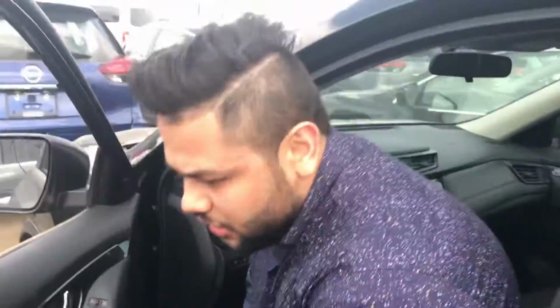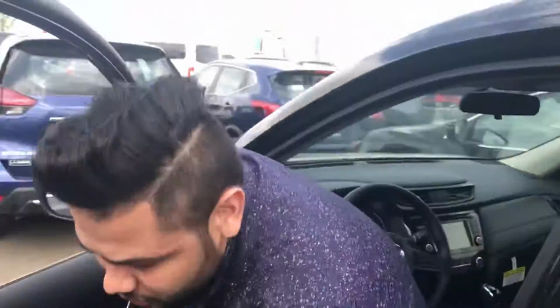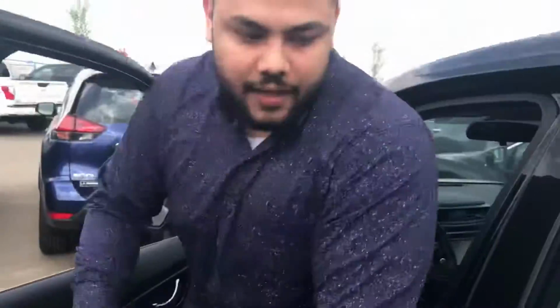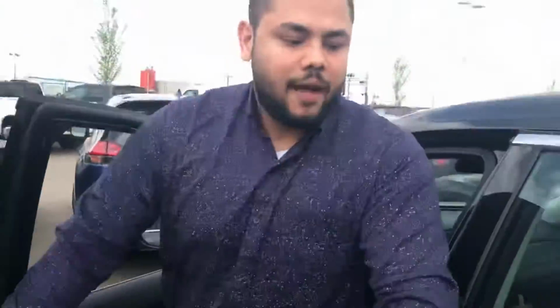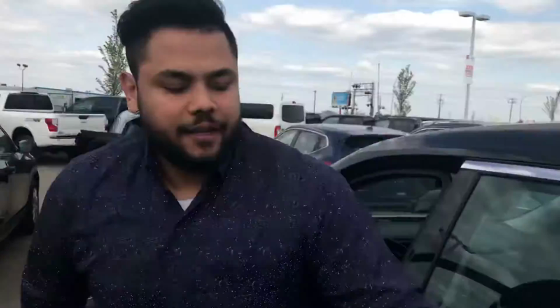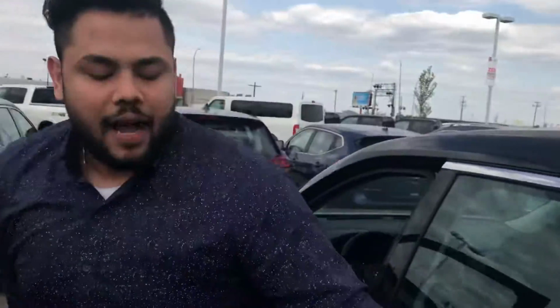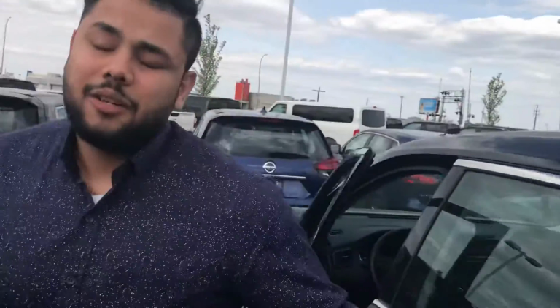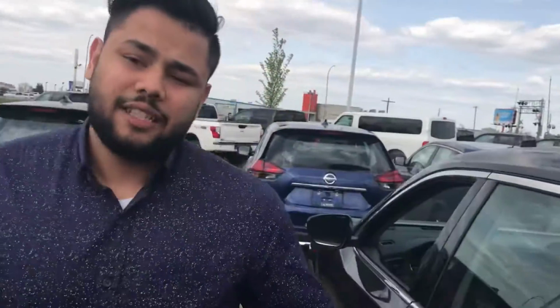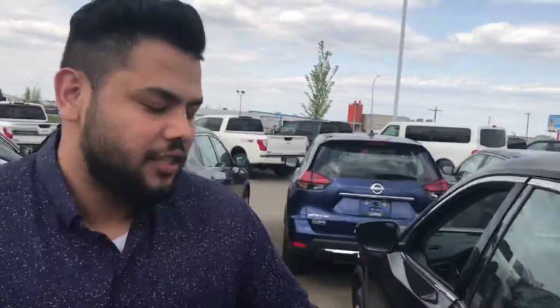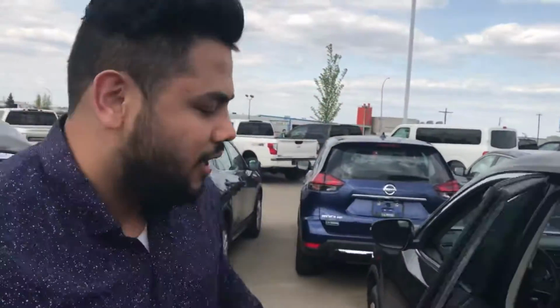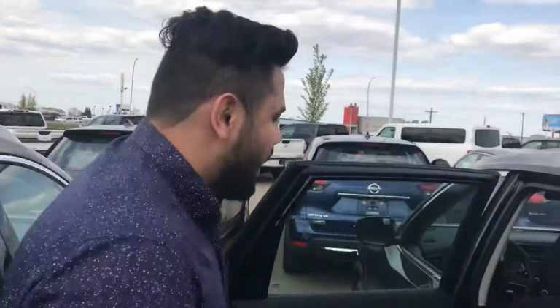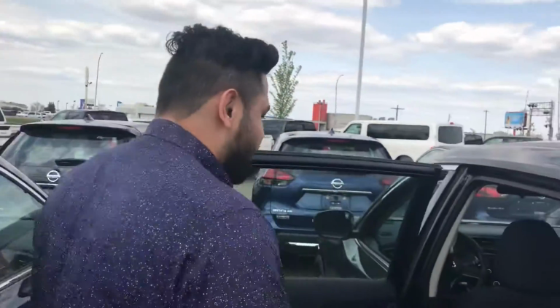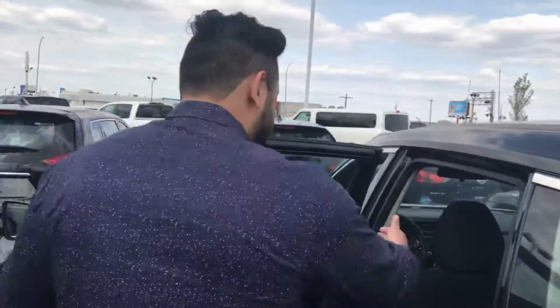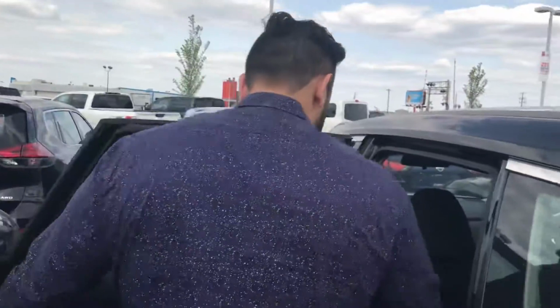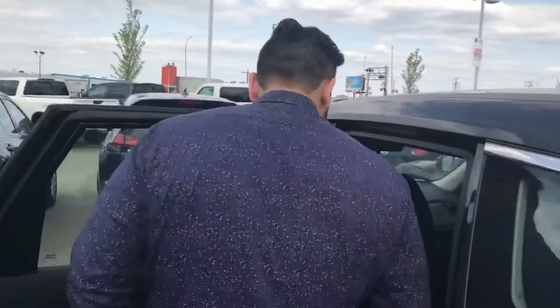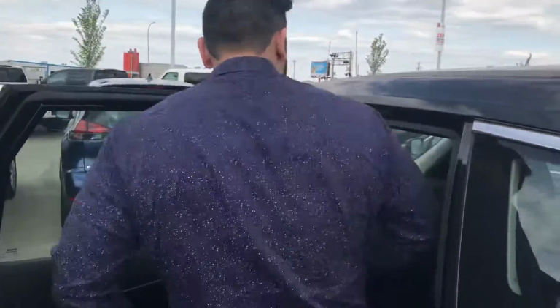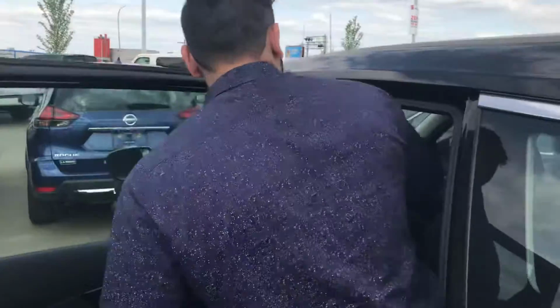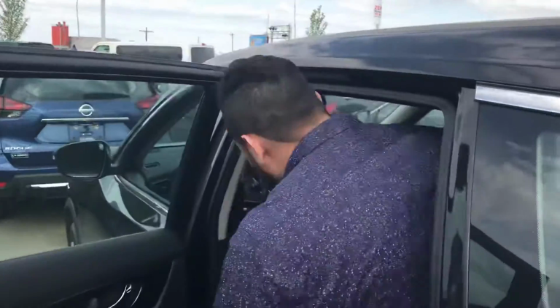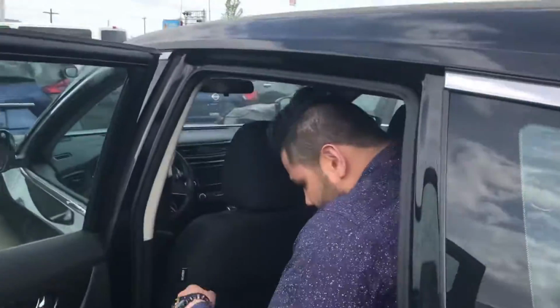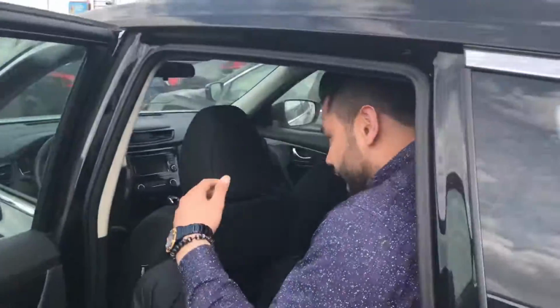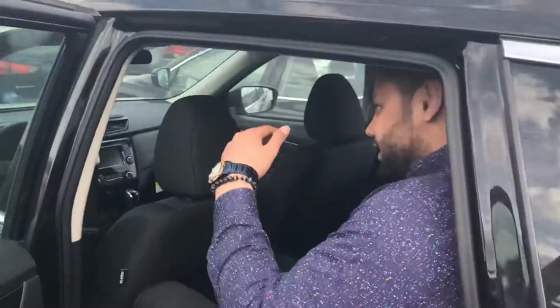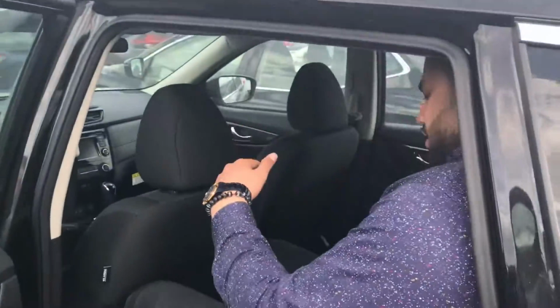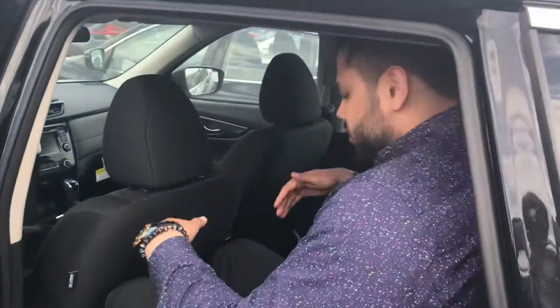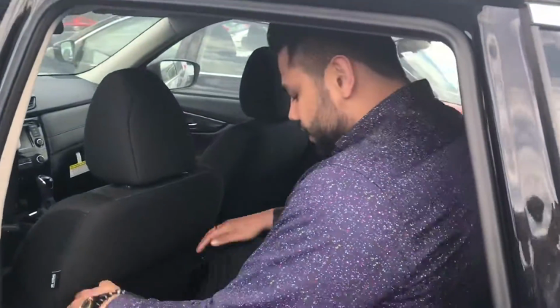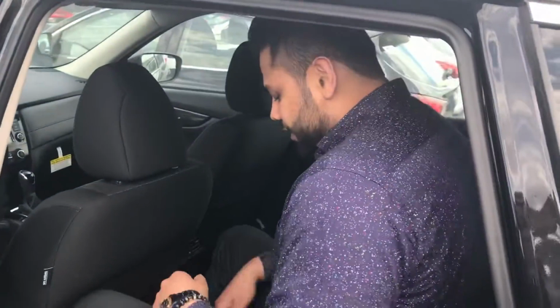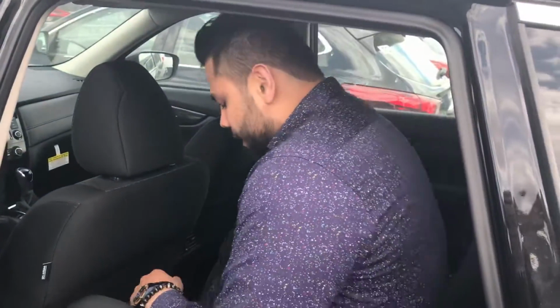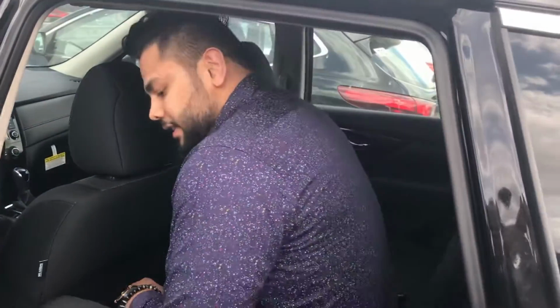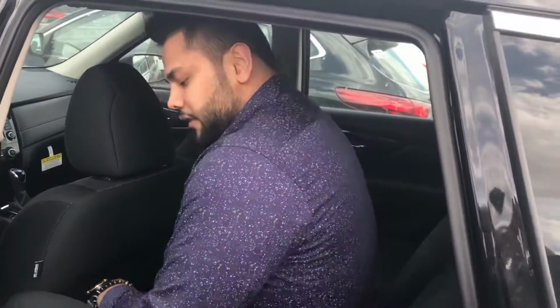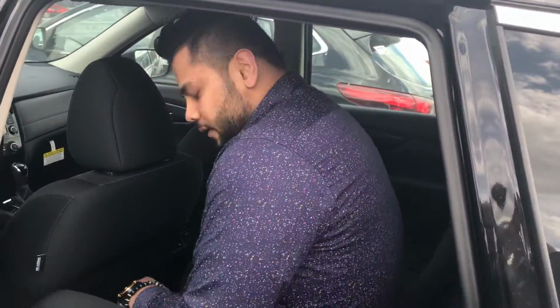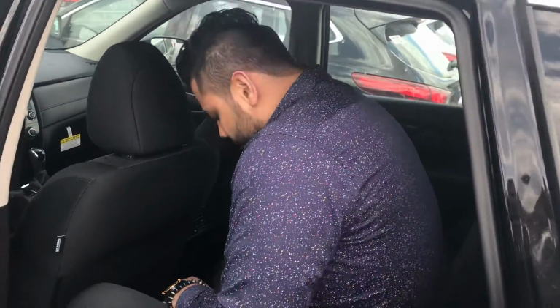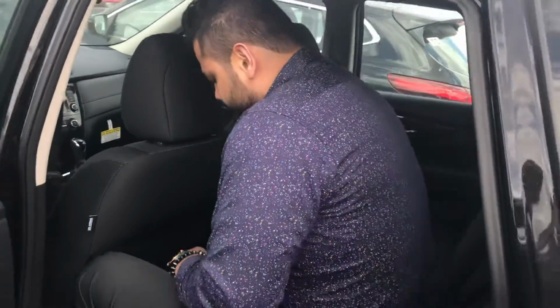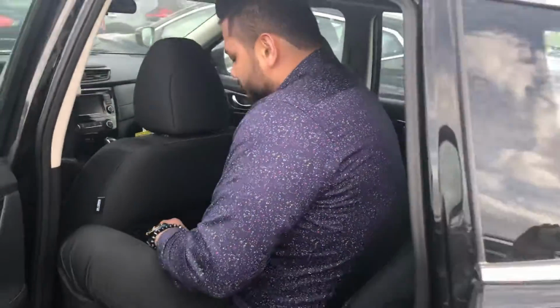Let's take a look in the back here. I'm about six feet tall and I've got the seats pulled all the way to the back. I've got tons of headroom, tons of legroom. The seats even move back and forth.